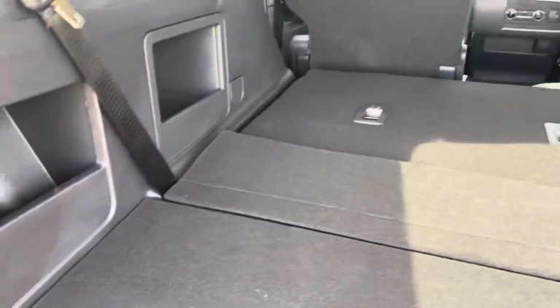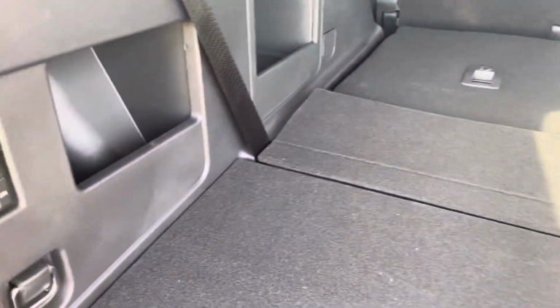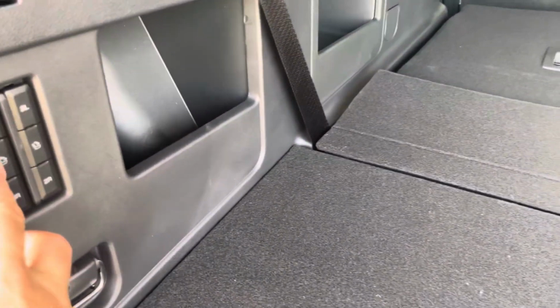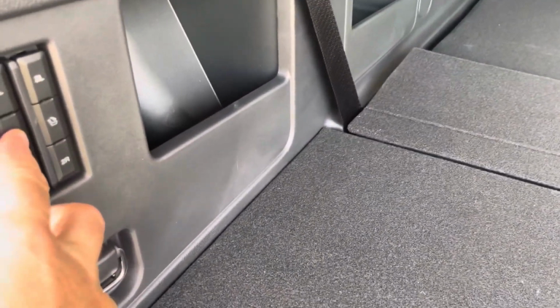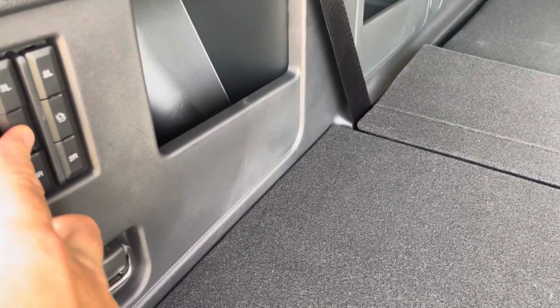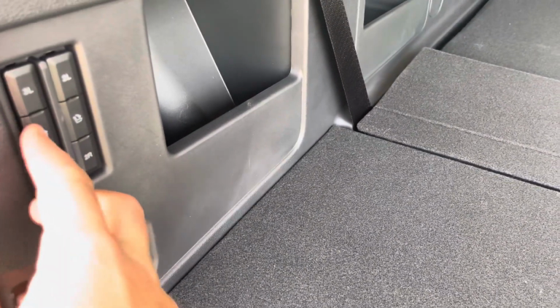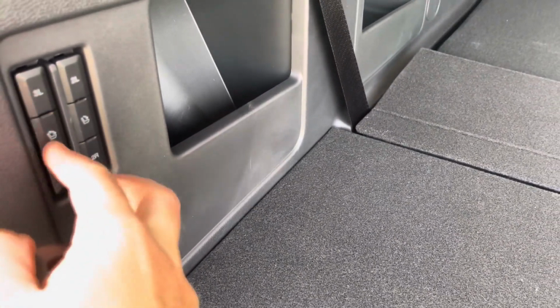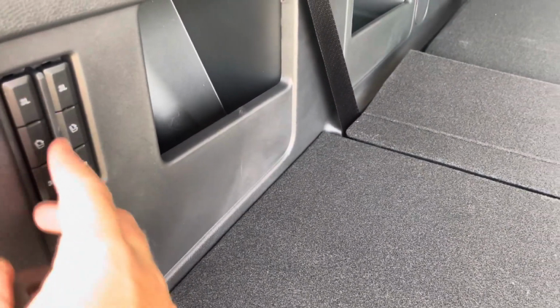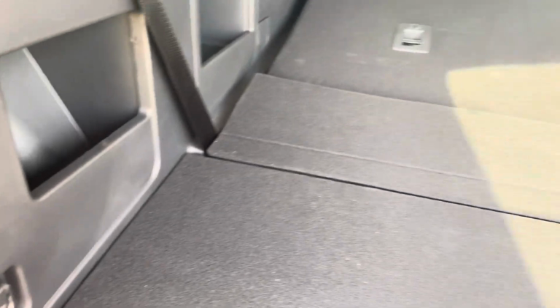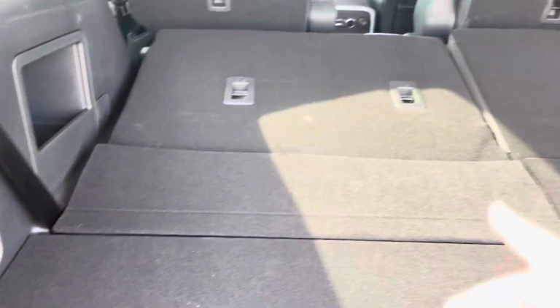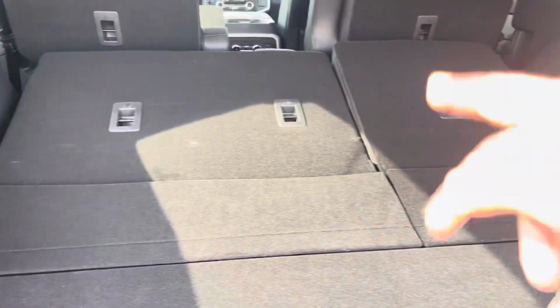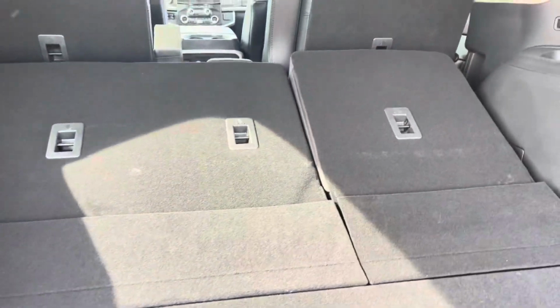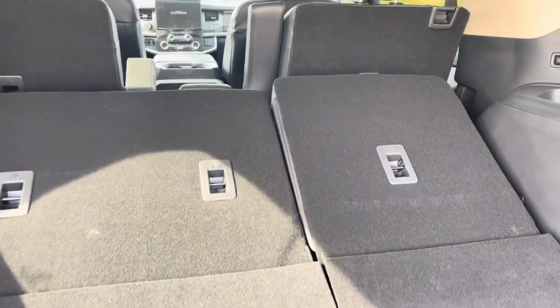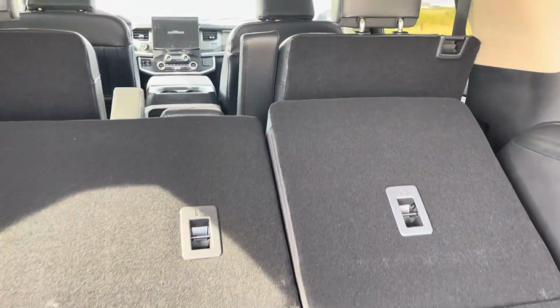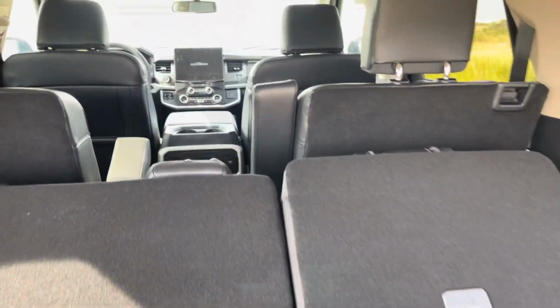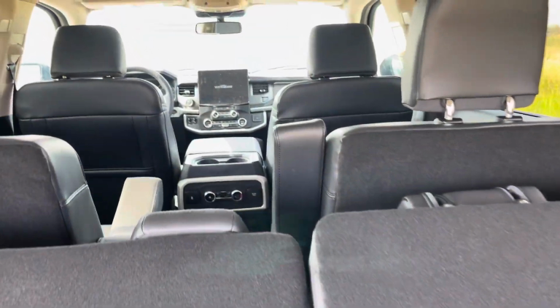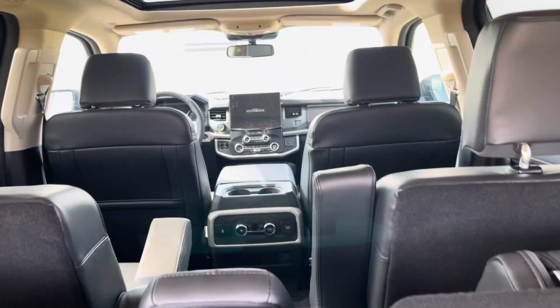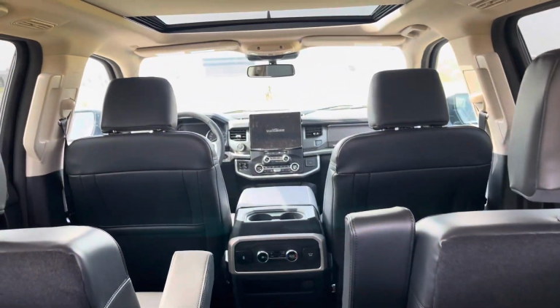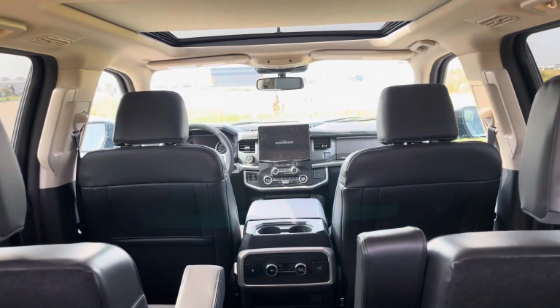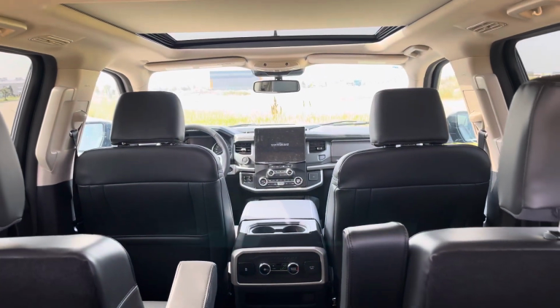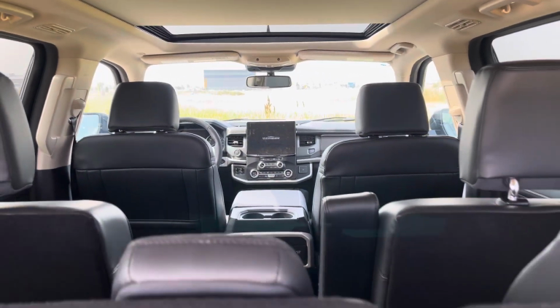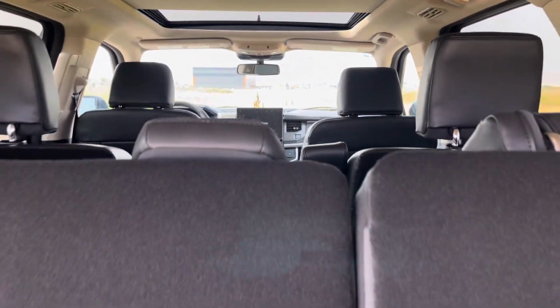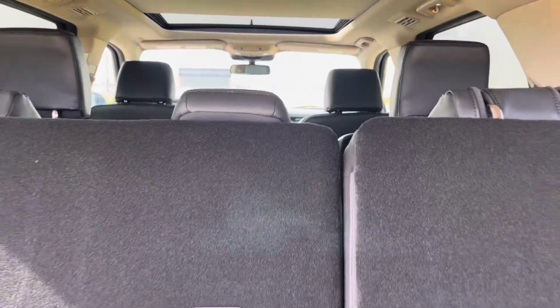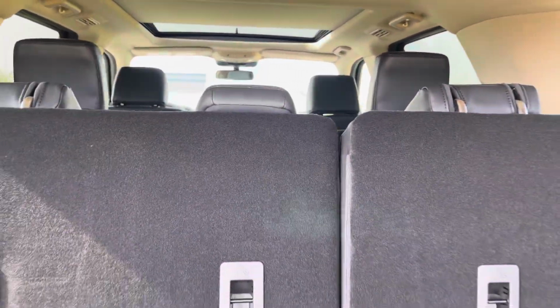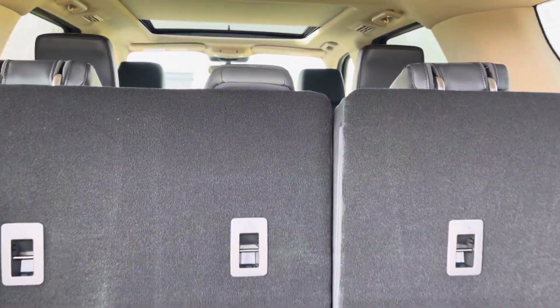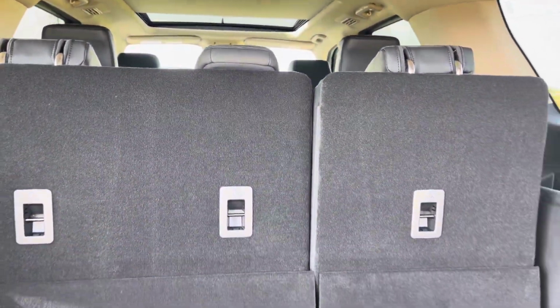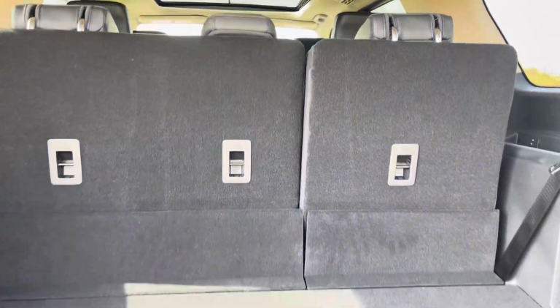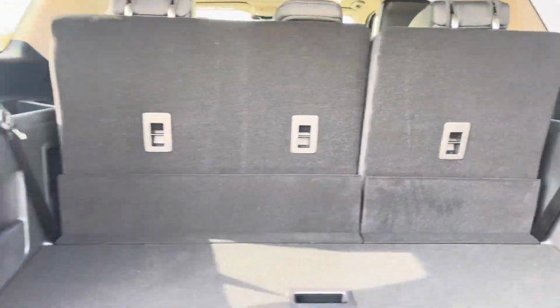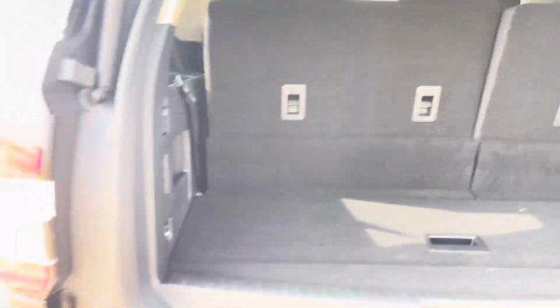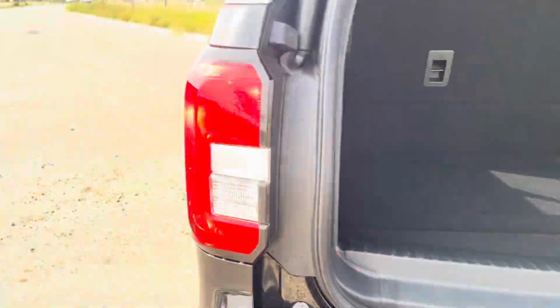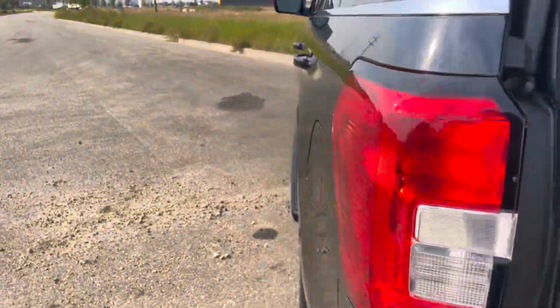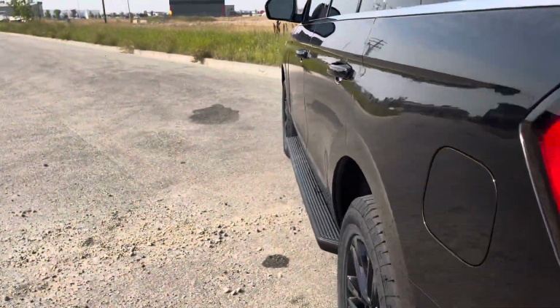We can power up and down those third row seats one at a time or both together. It also gives you a good look at the full interior from here too, which looks fantastic. Let's go to the front and check out some of those features.